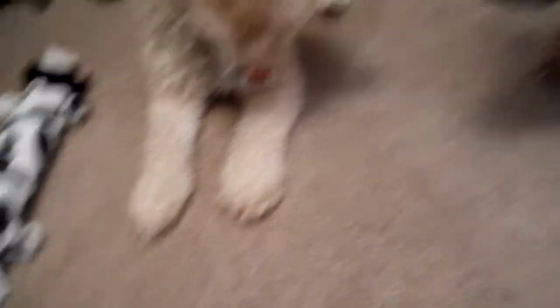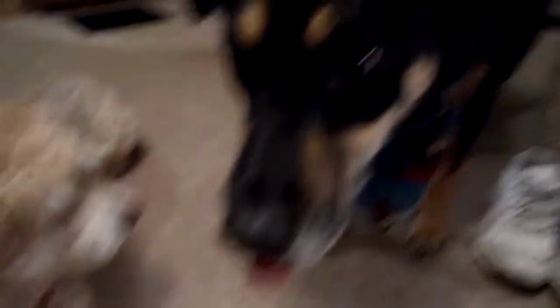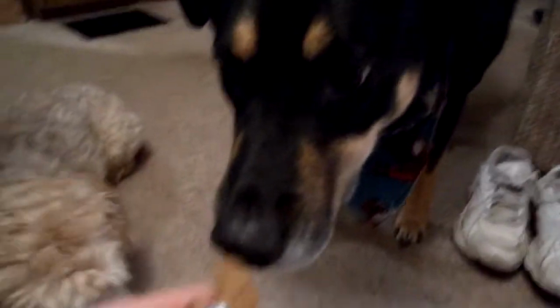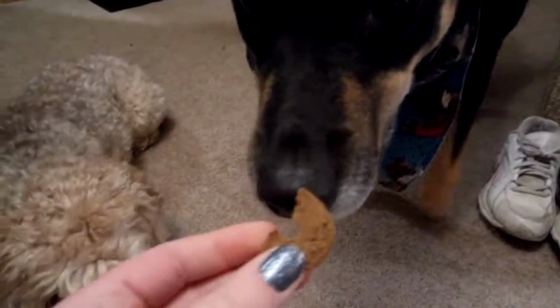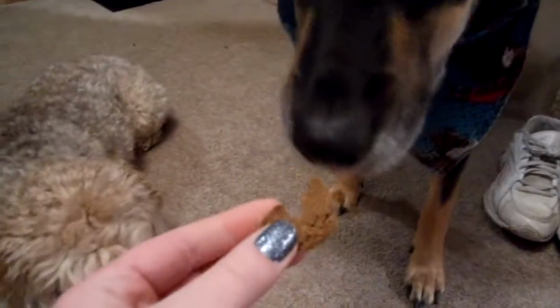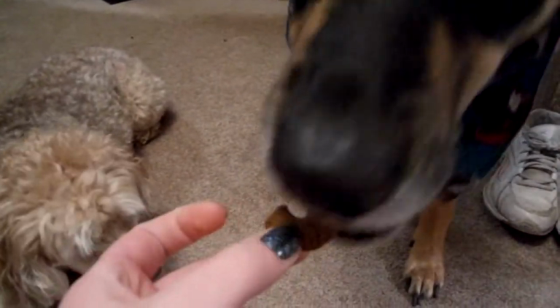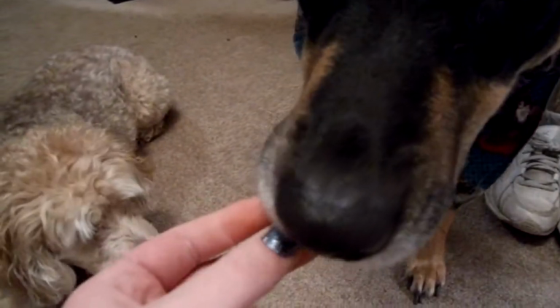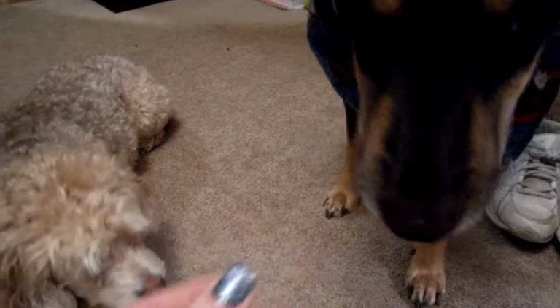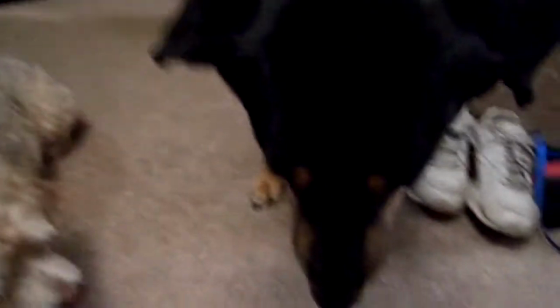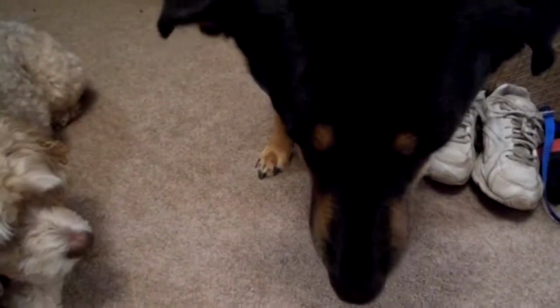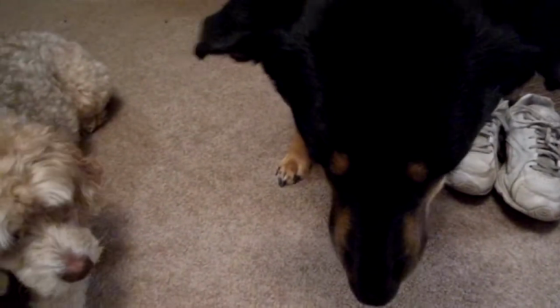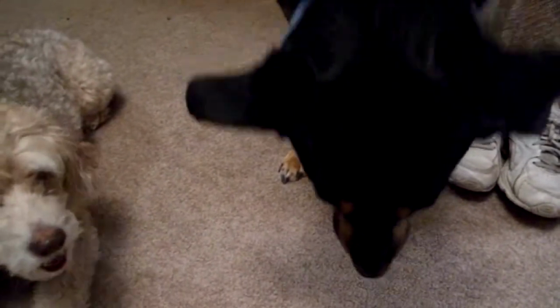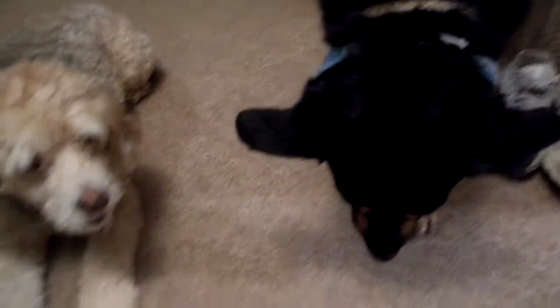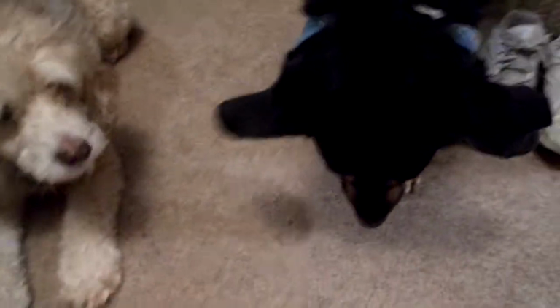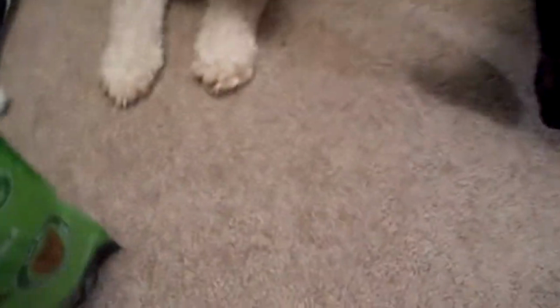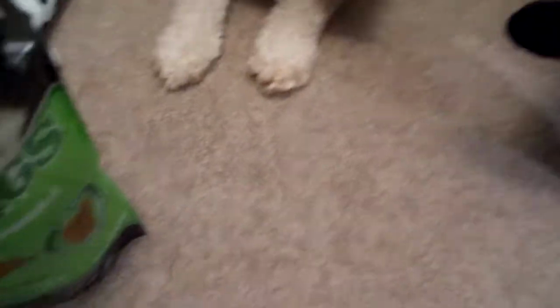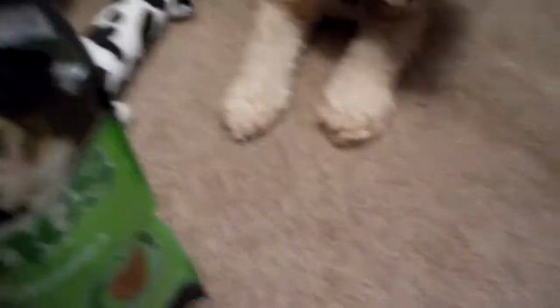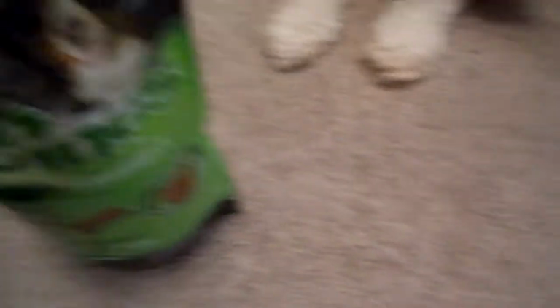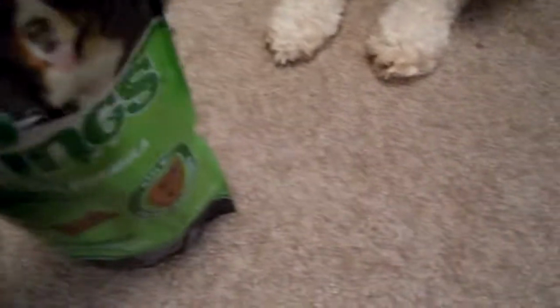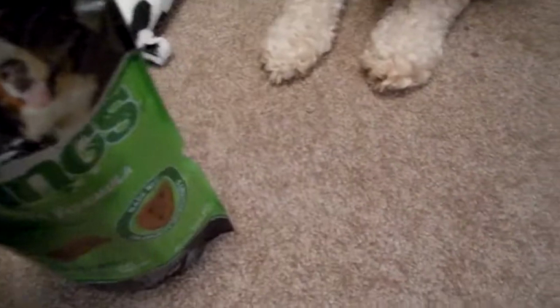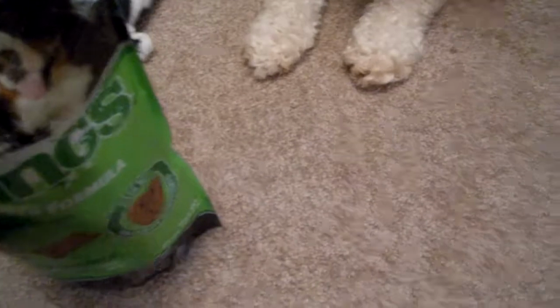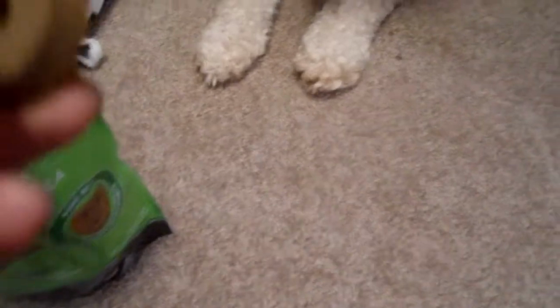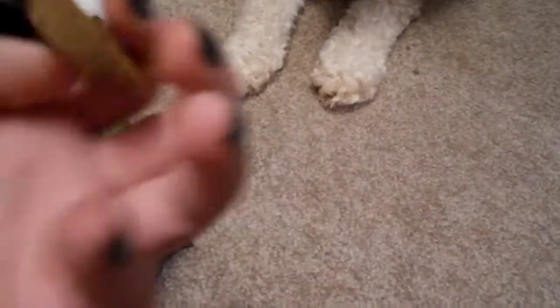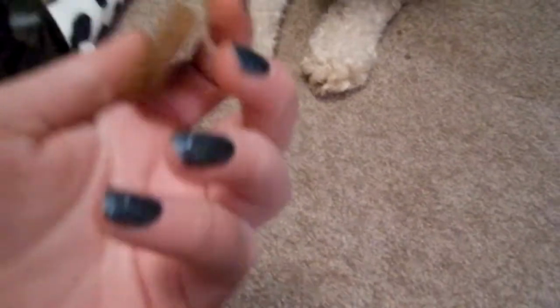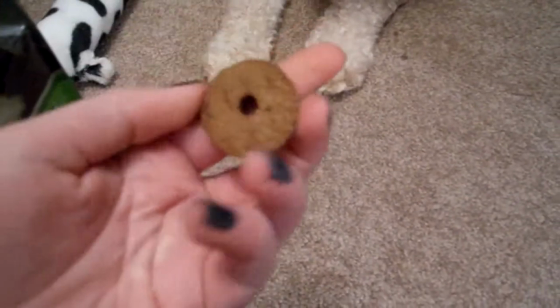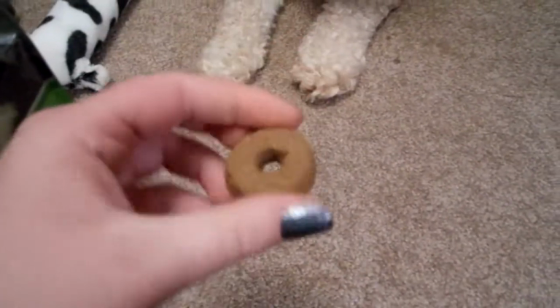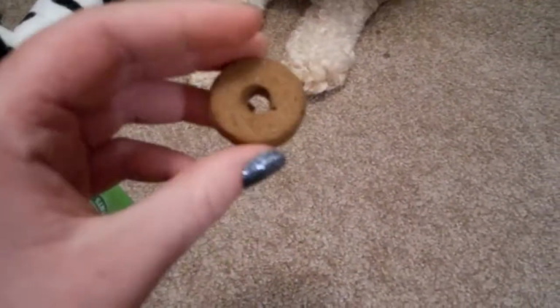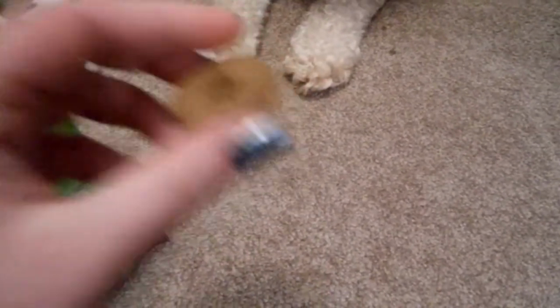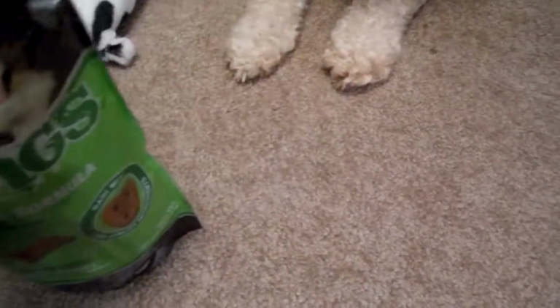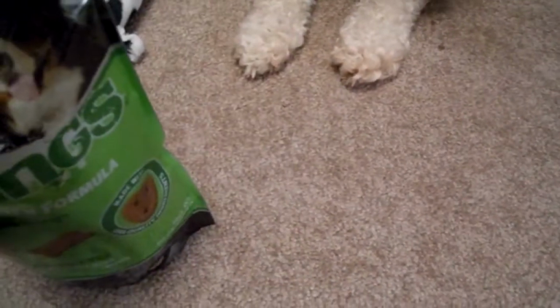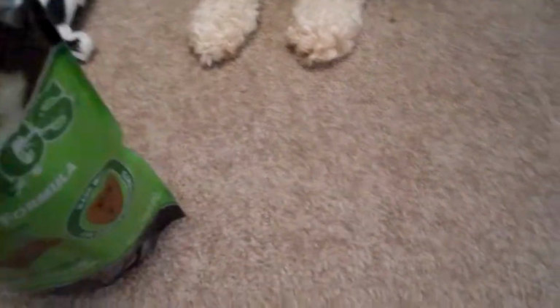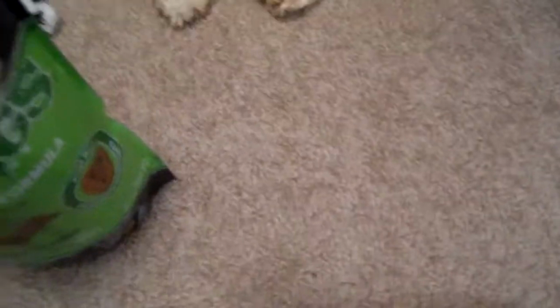Missy got groomed, and that's what she looks like. The other videos I'm doing of the gerbils will be posted later. Thanks for watching, bye!